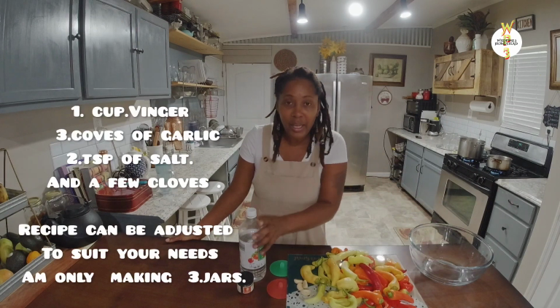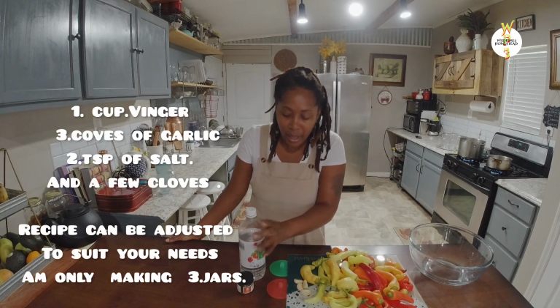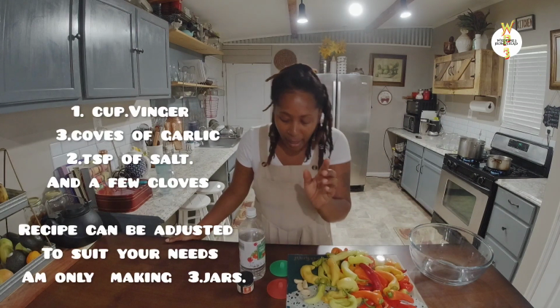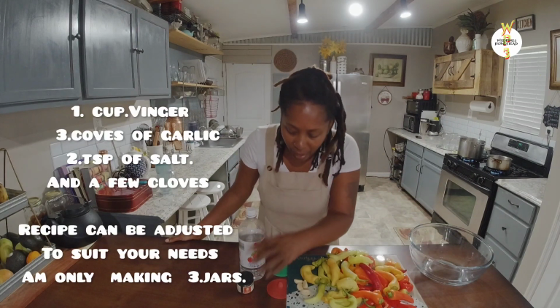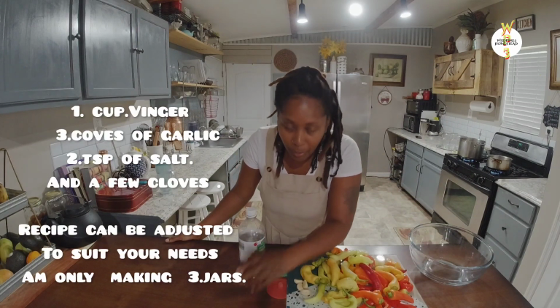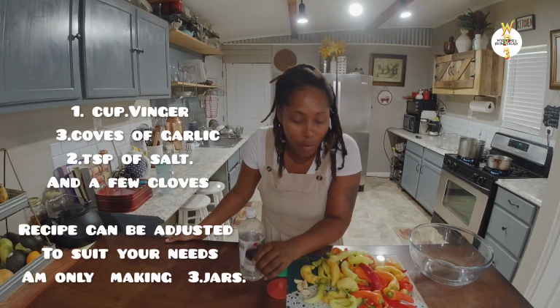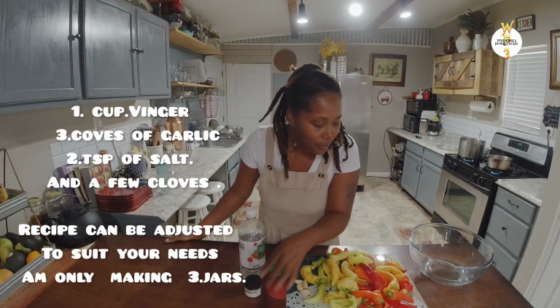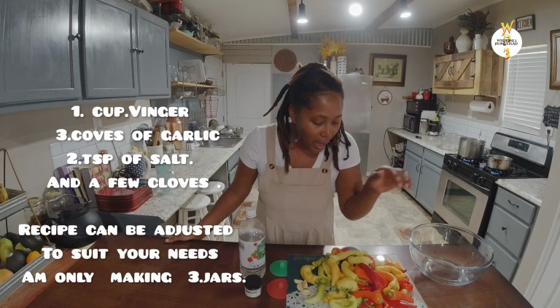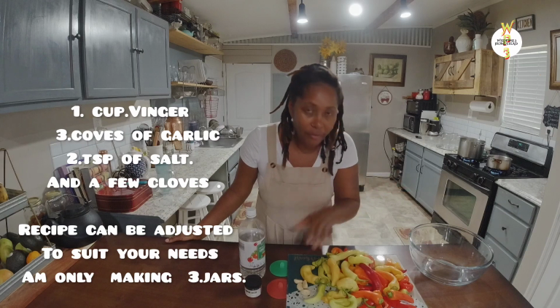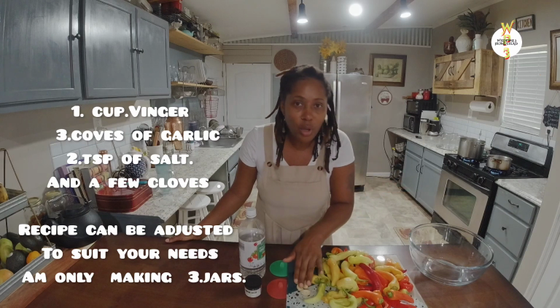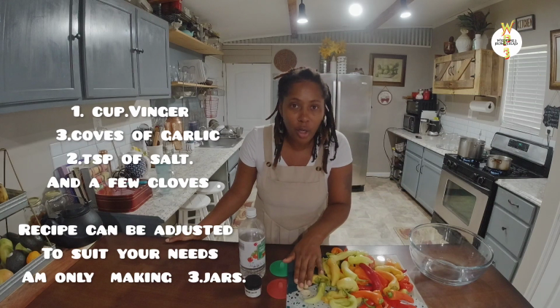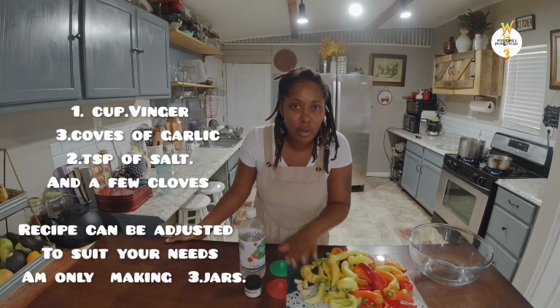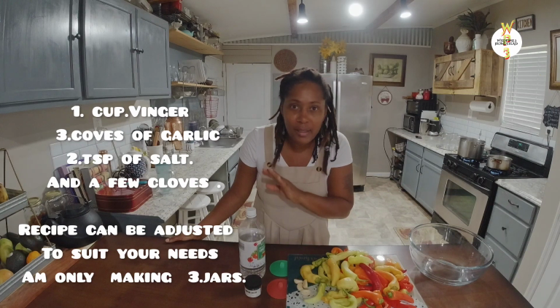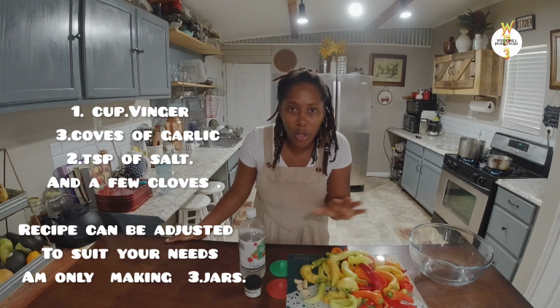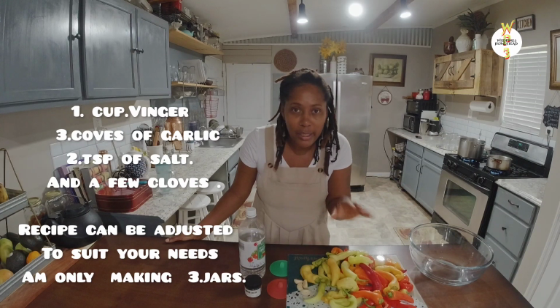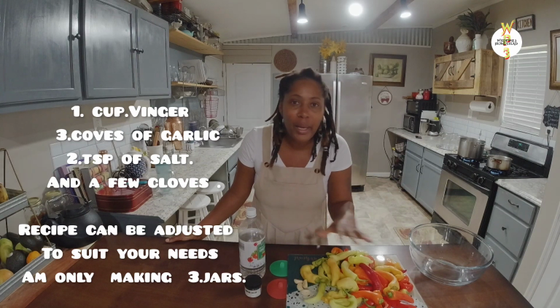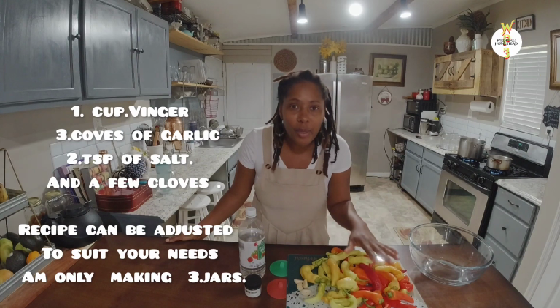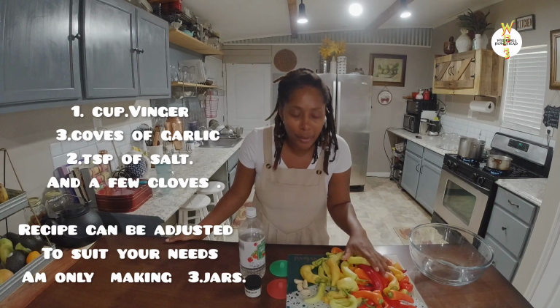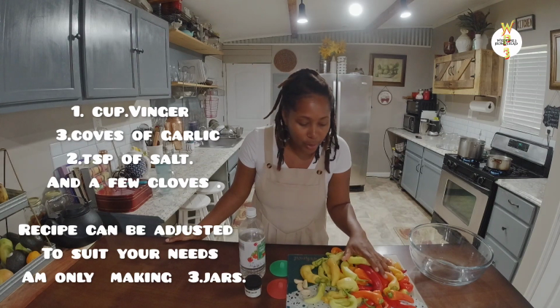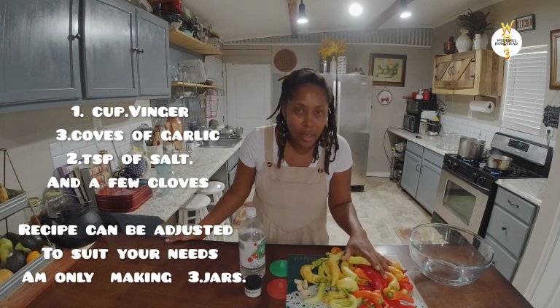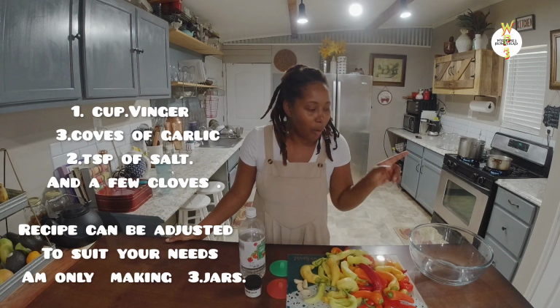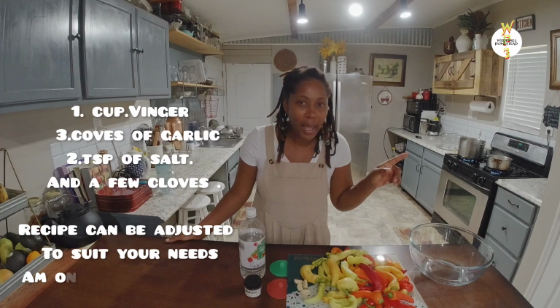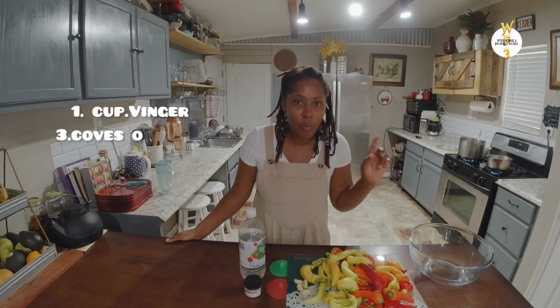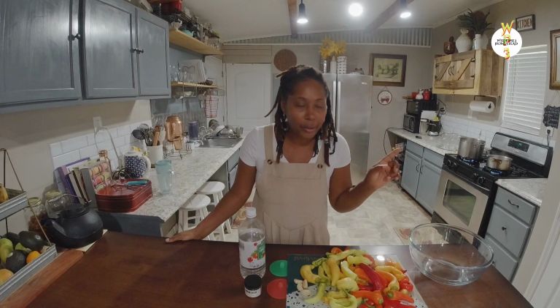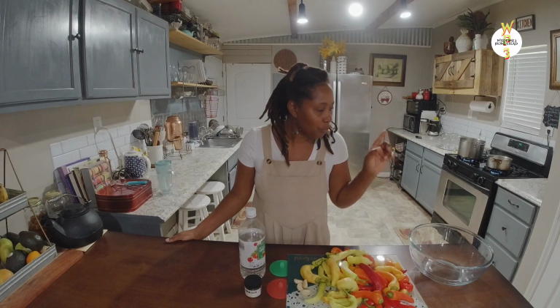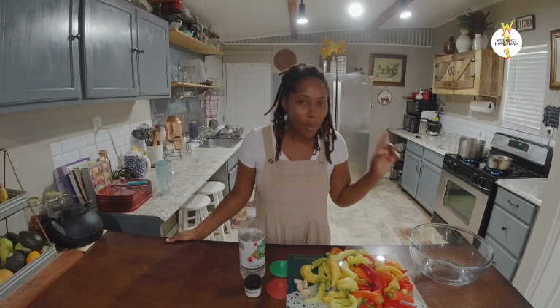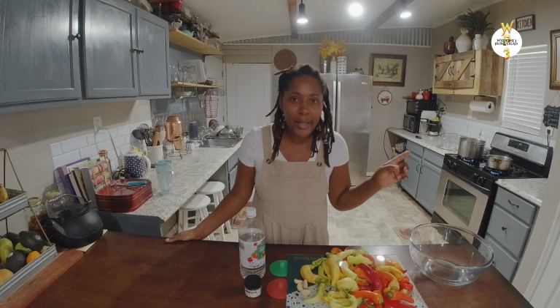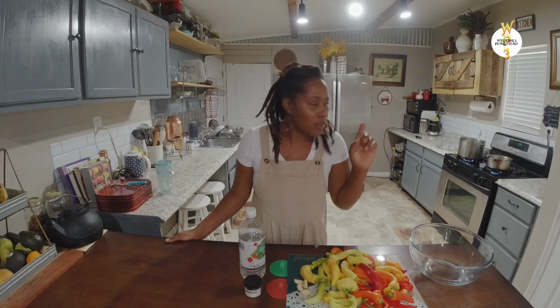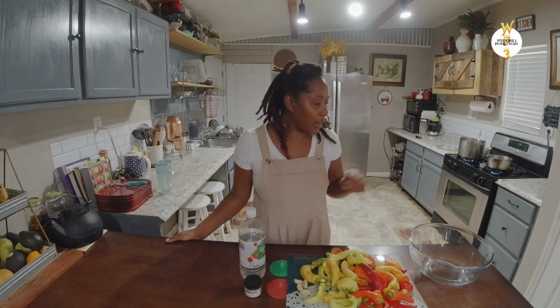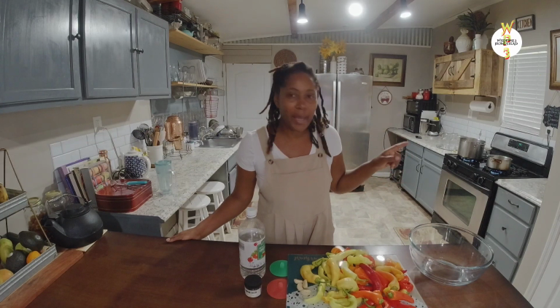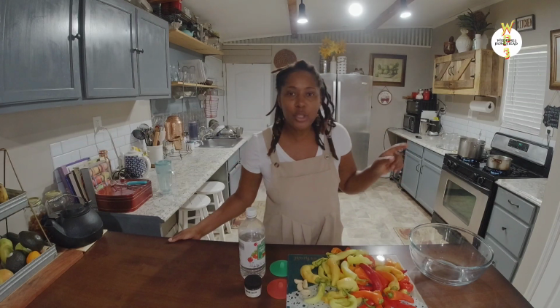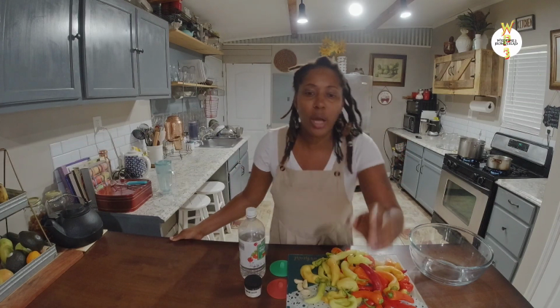I have some vinegar, some cloves, and a few garlic cloves — that's all you're gonna need, depending on how much pepper you're using. I already have my water boiling, so I'm gonna go ahead and show you how I sterilize my bottles.